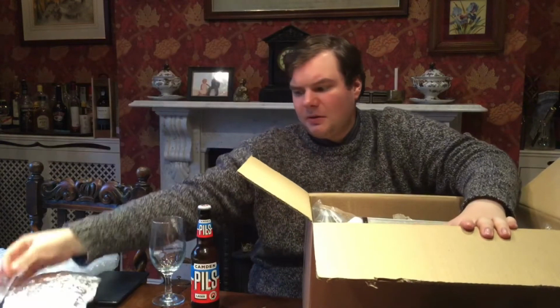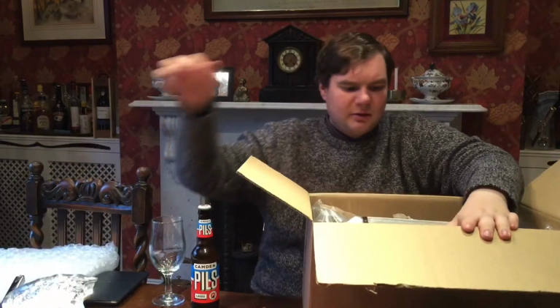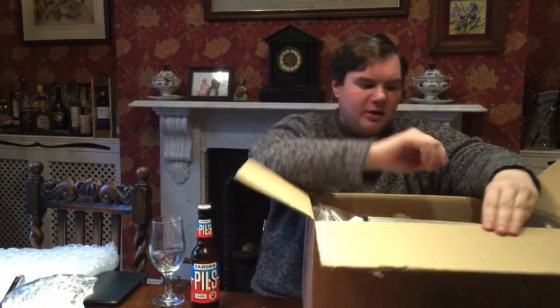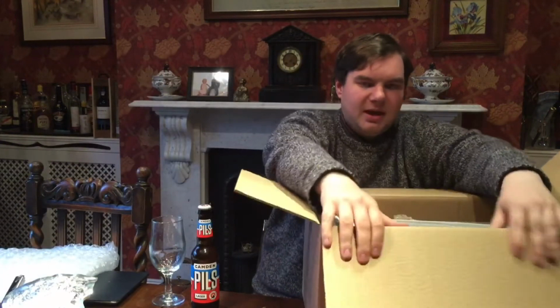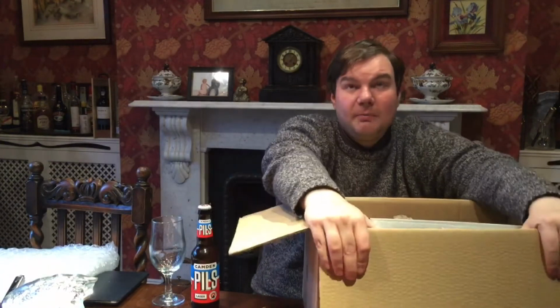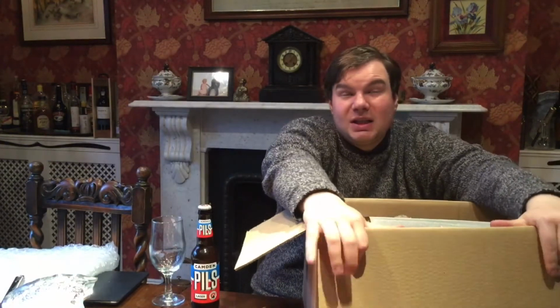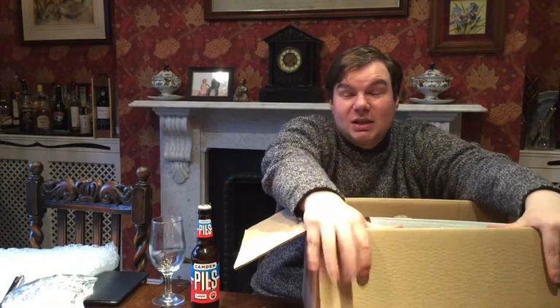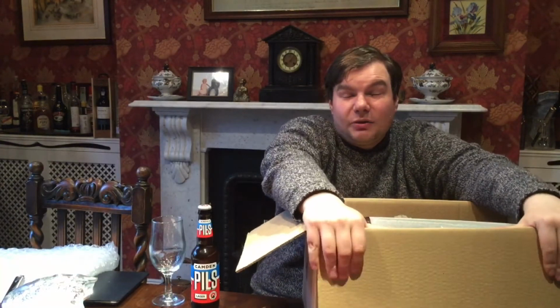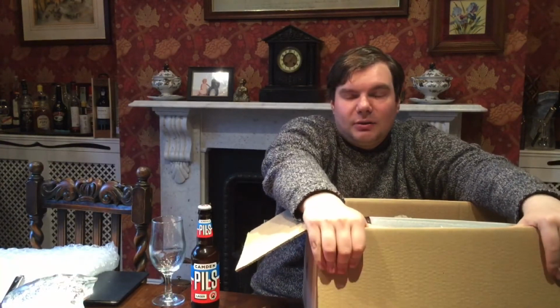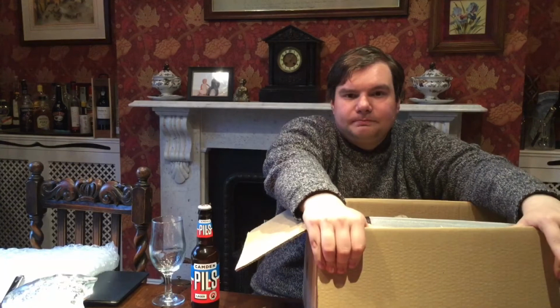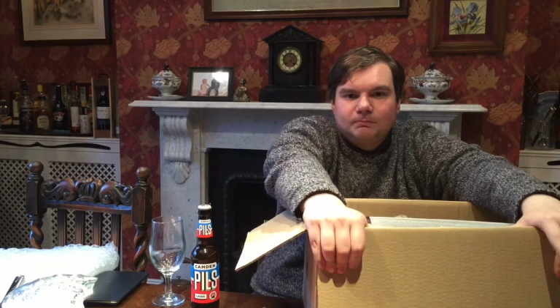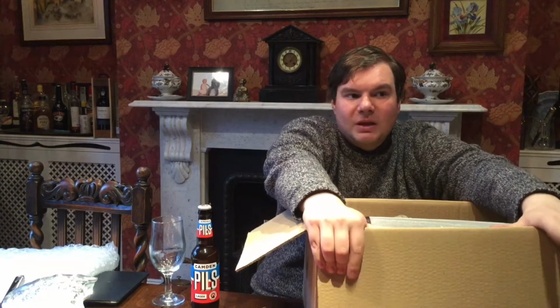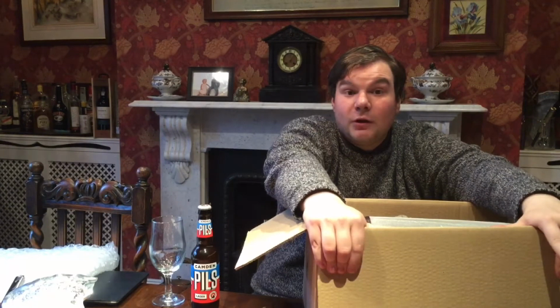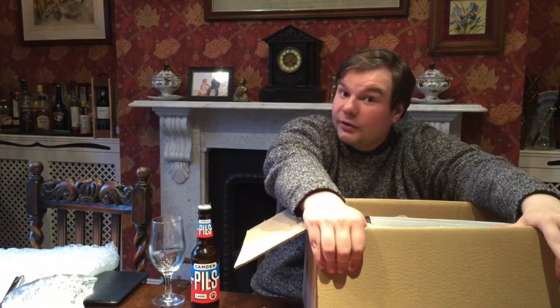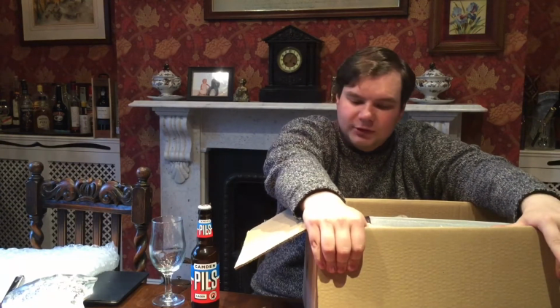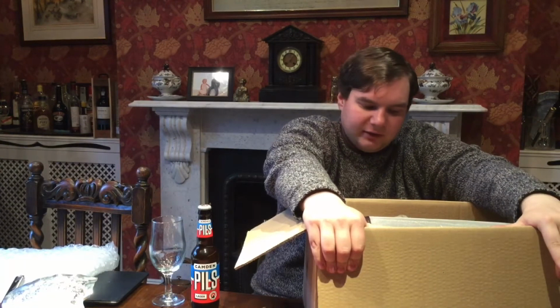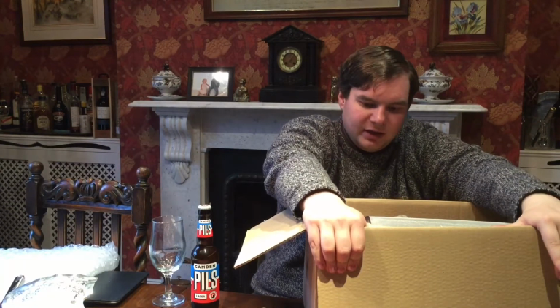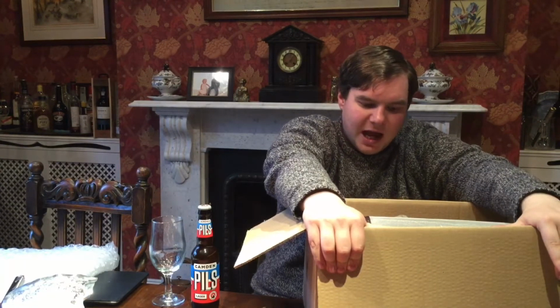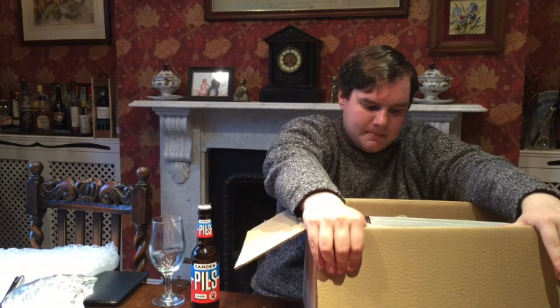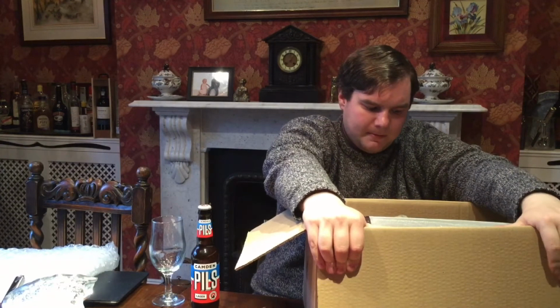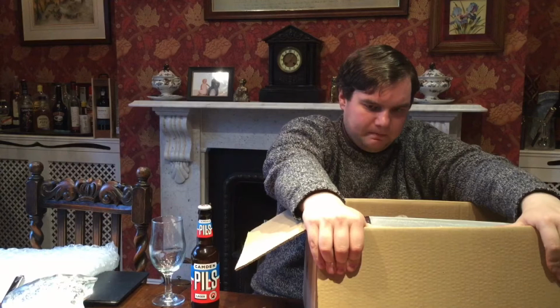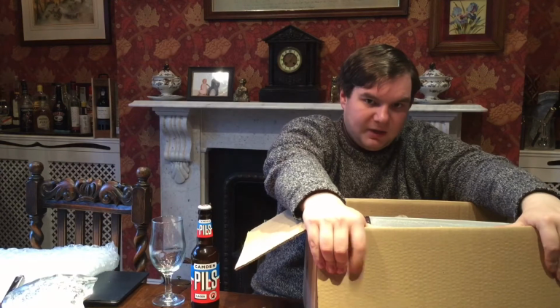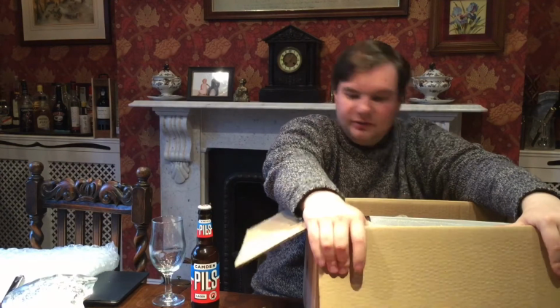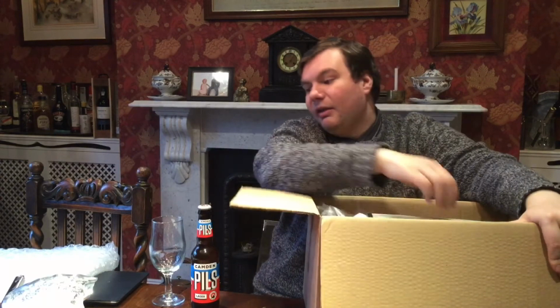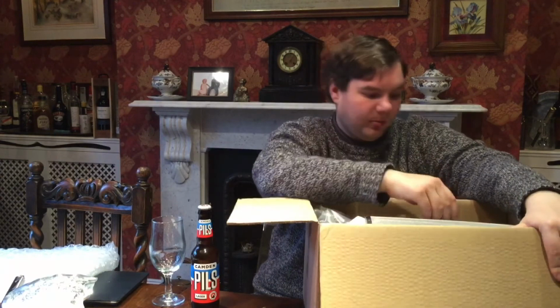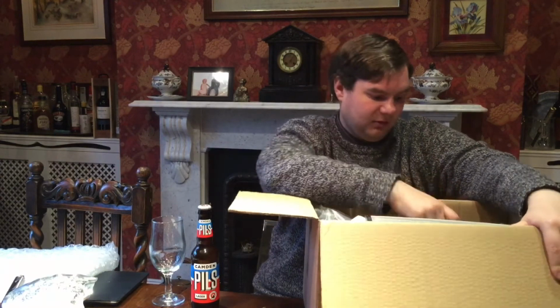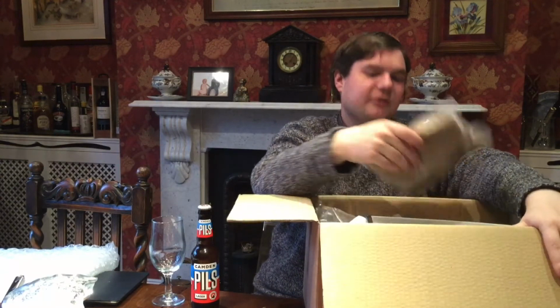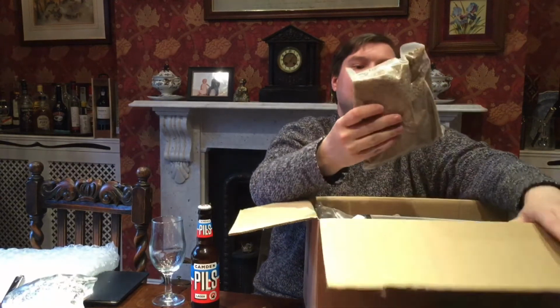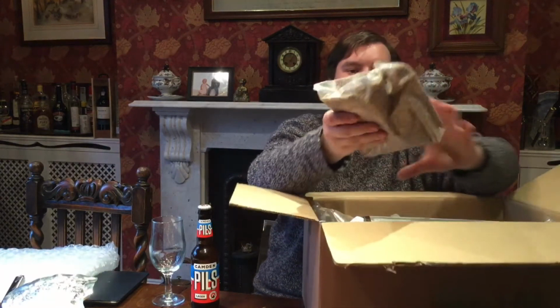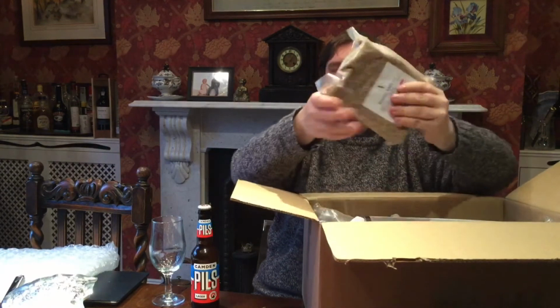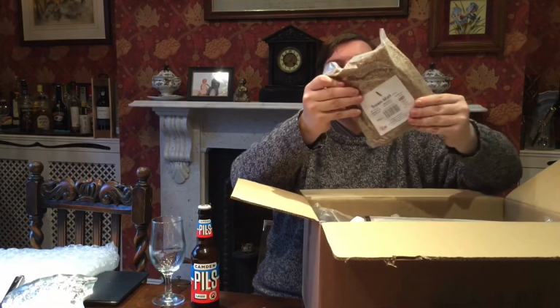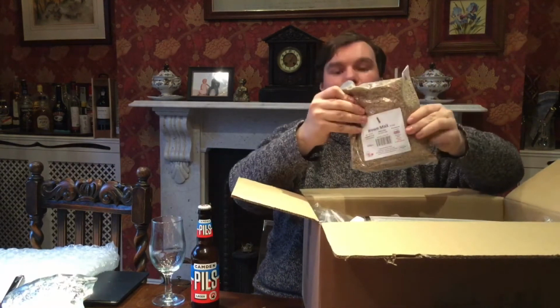Going to be making Fuller's London Porter next, and these are the hops that need to be used for it. Also got some brown malt.